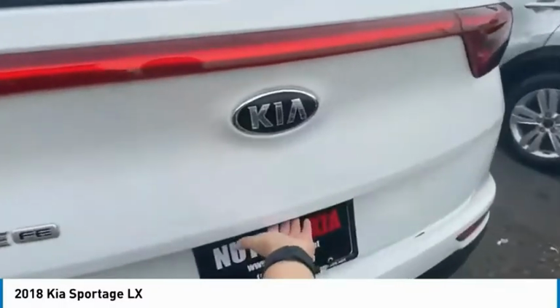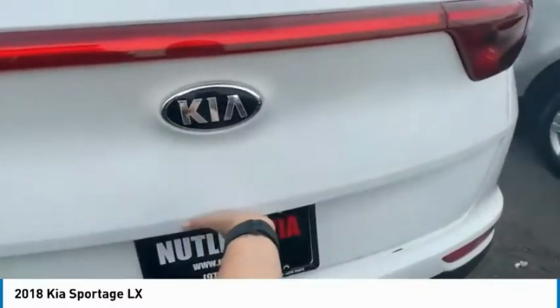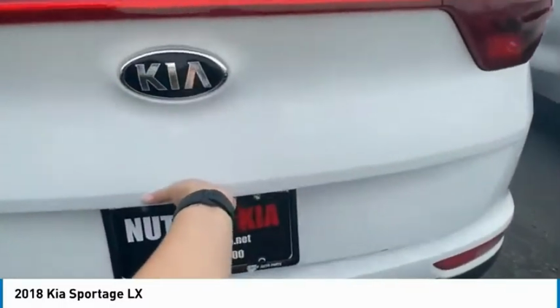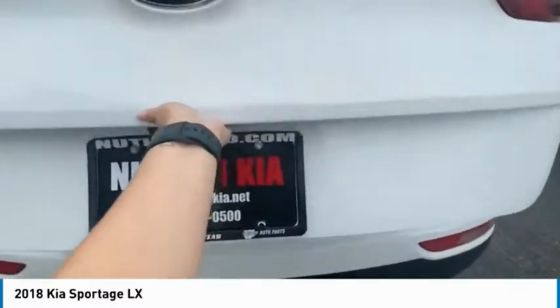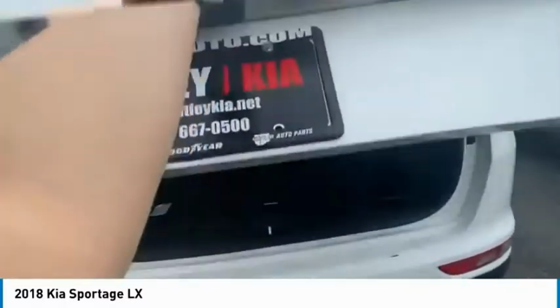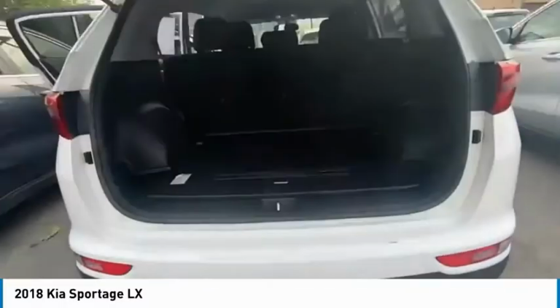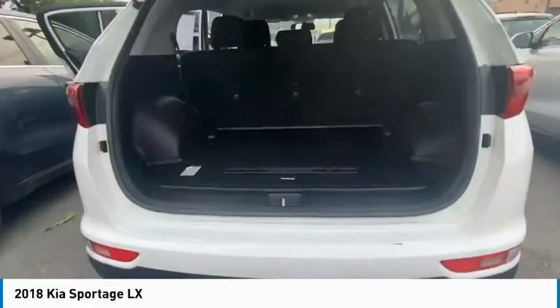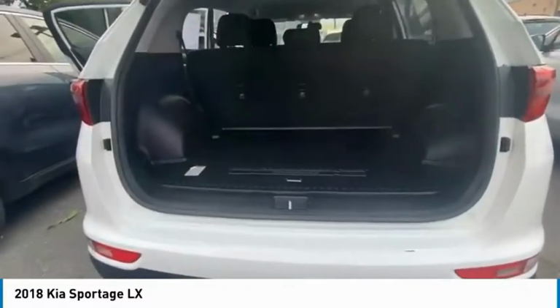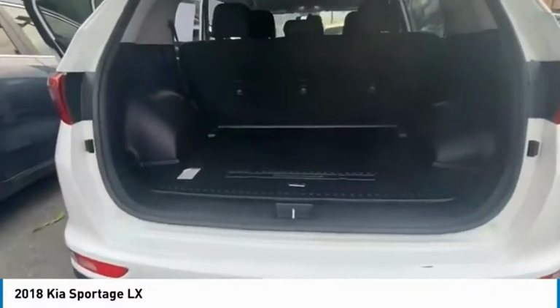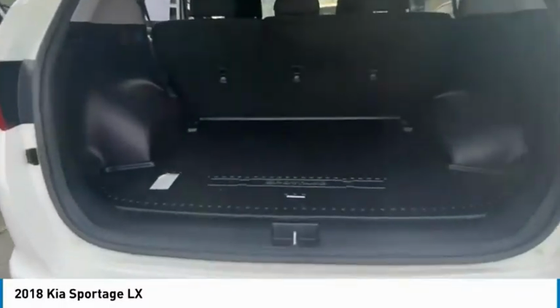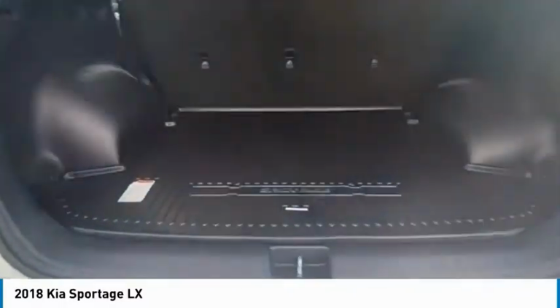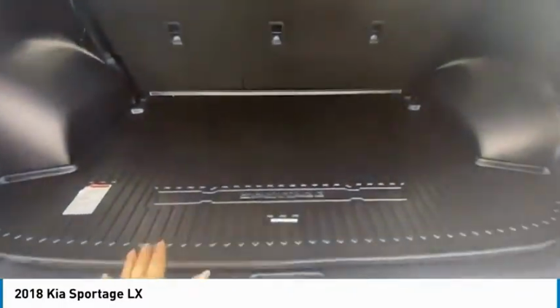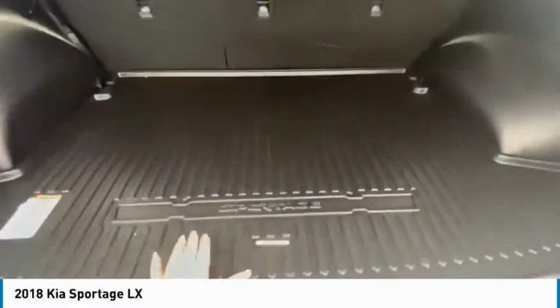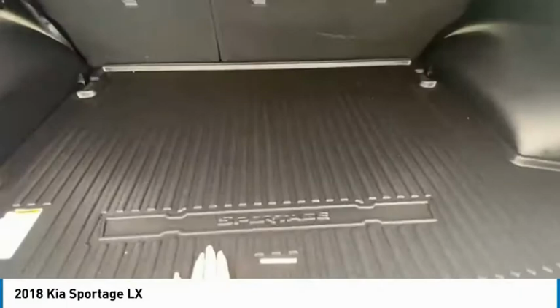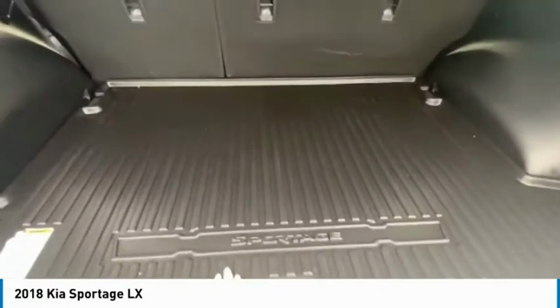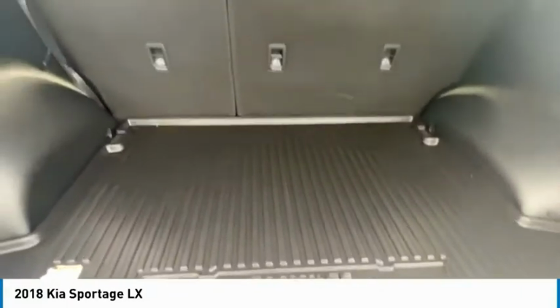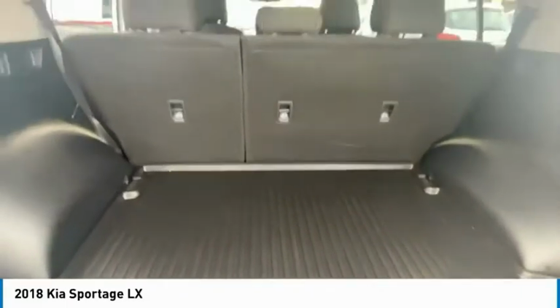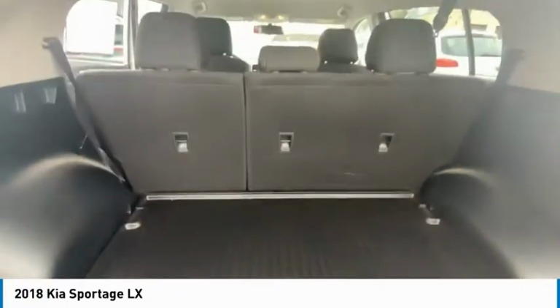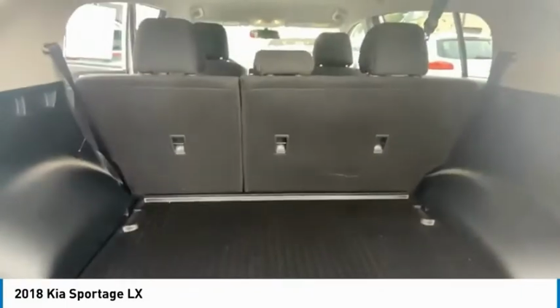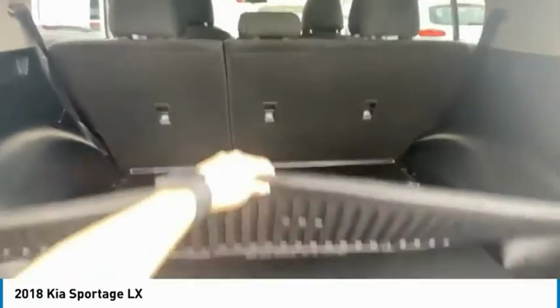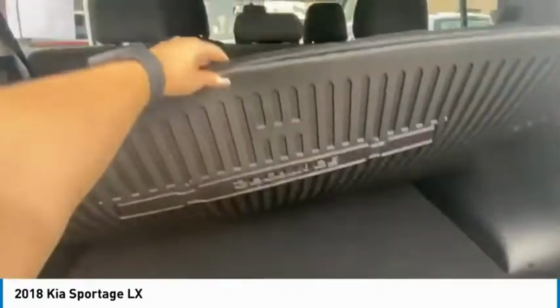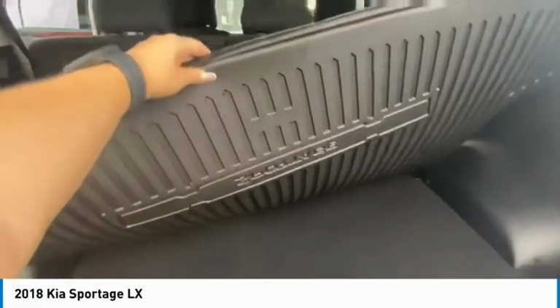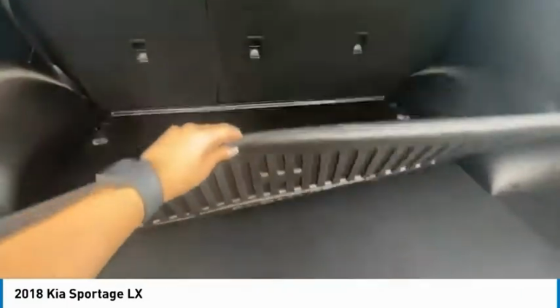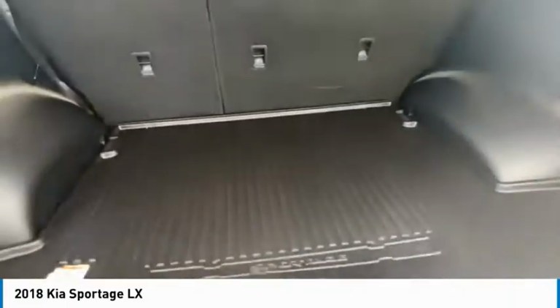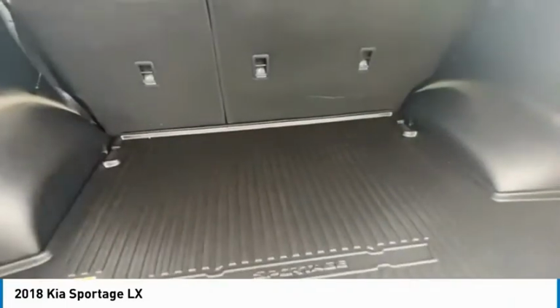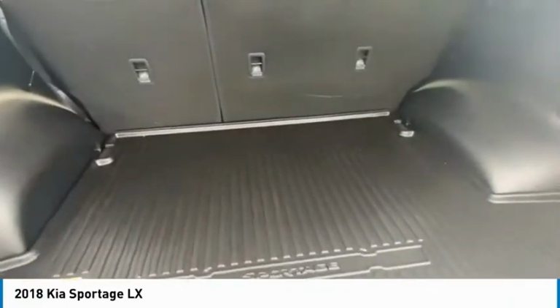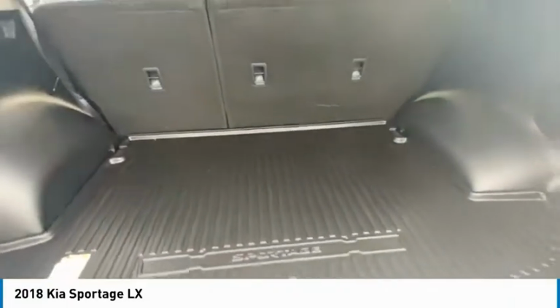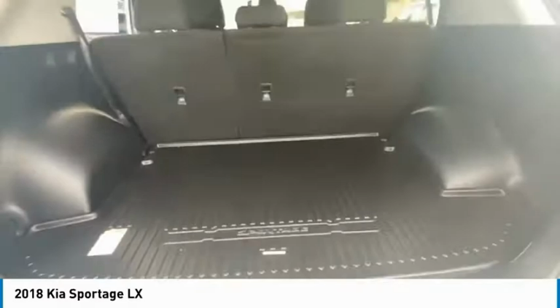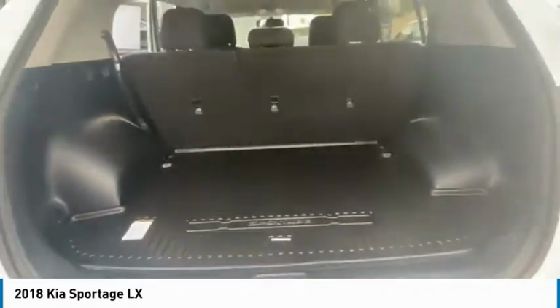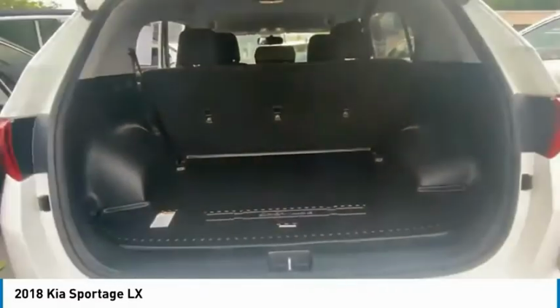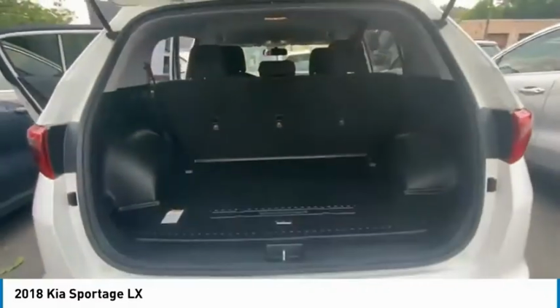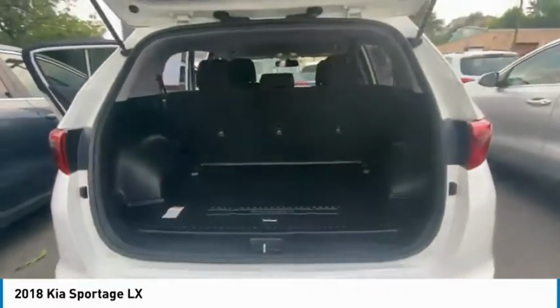Bringing it back to the cargo area, you do have a cargo tray to make sure you don't mess up the trunk — sports, gardening, any kind of work for you.